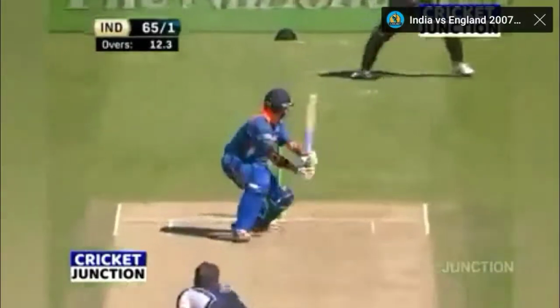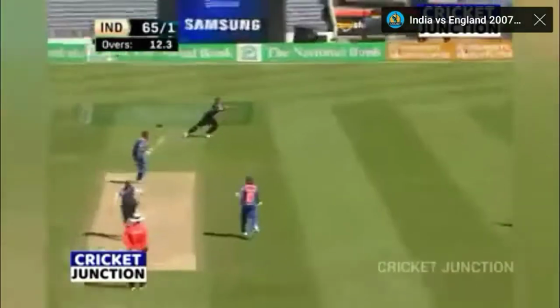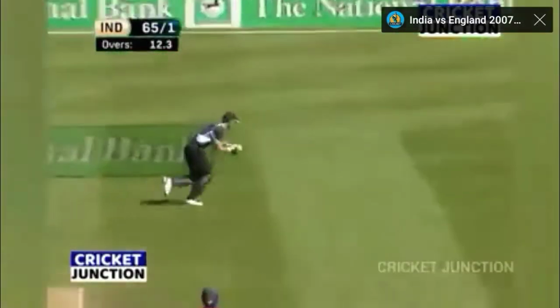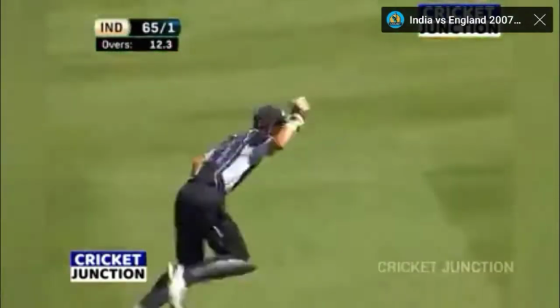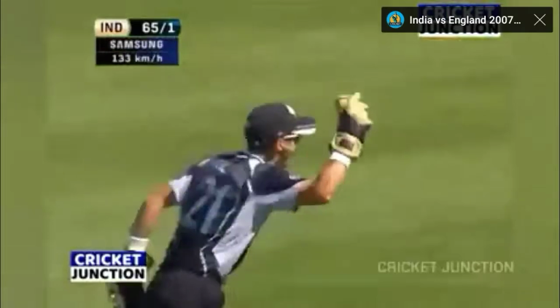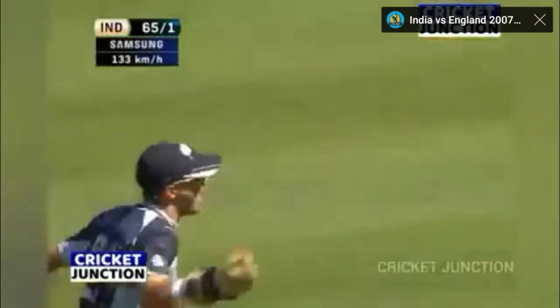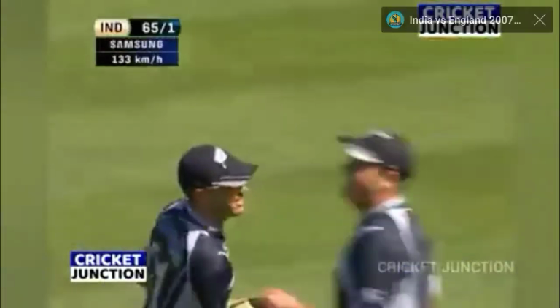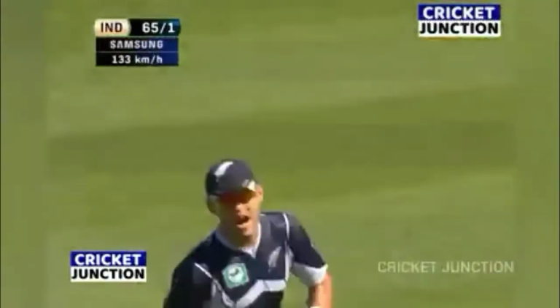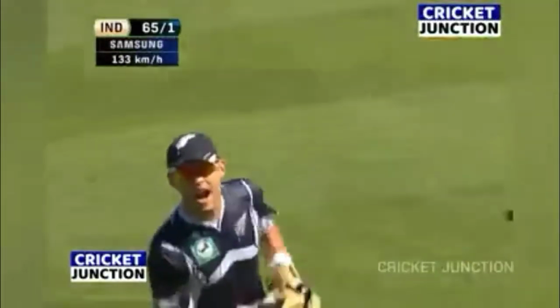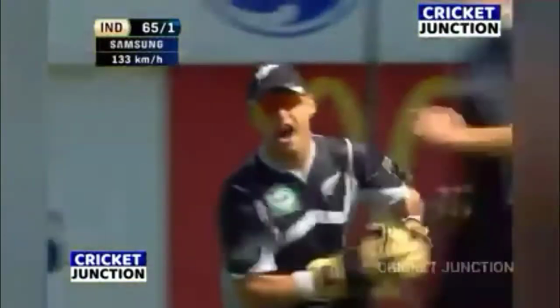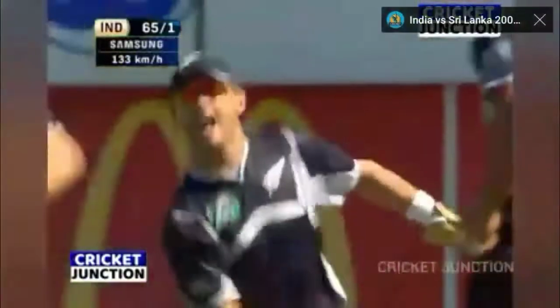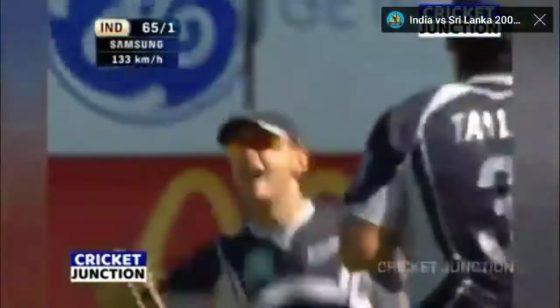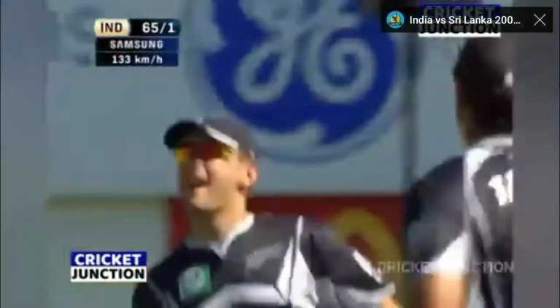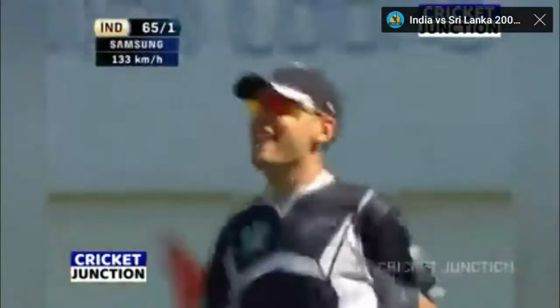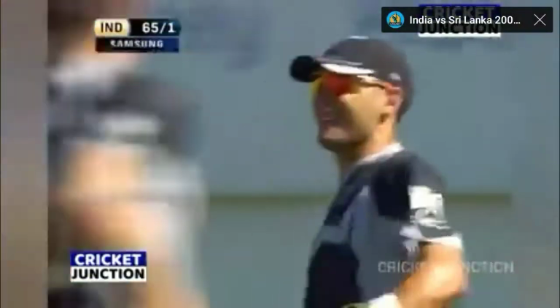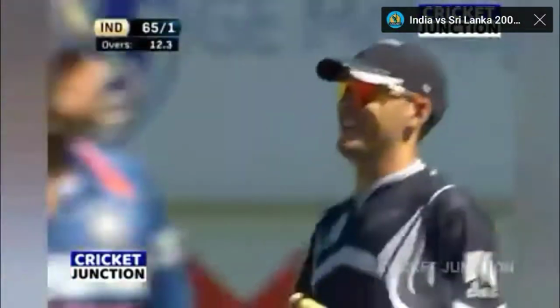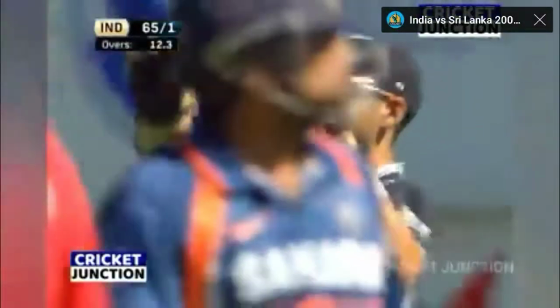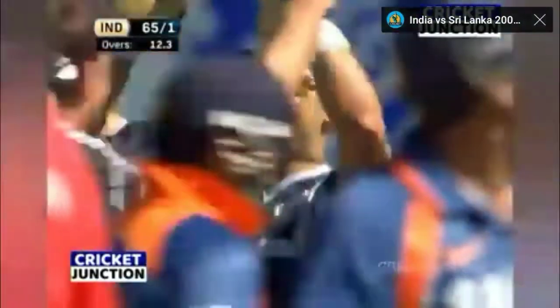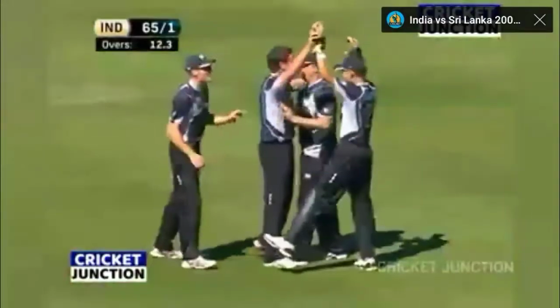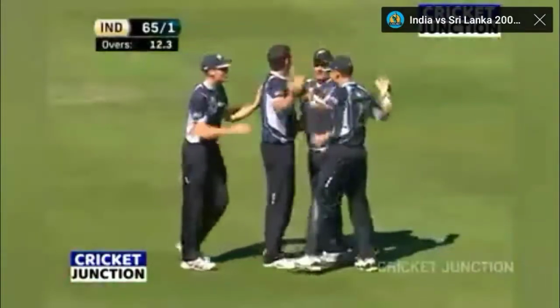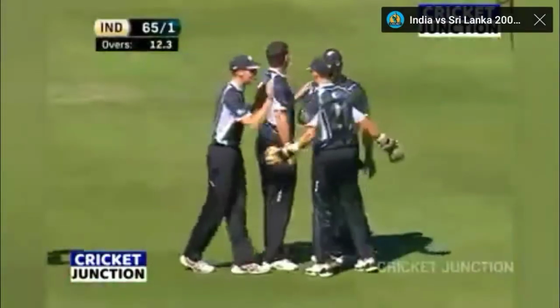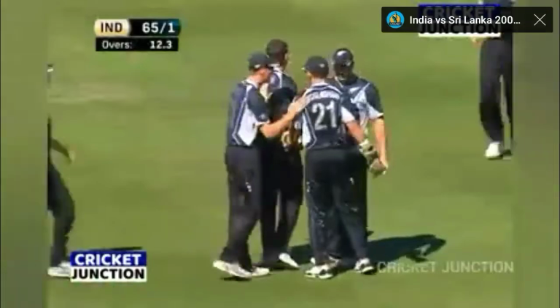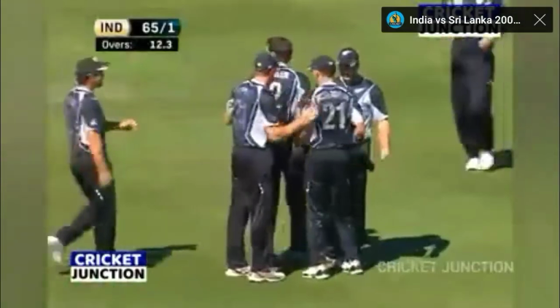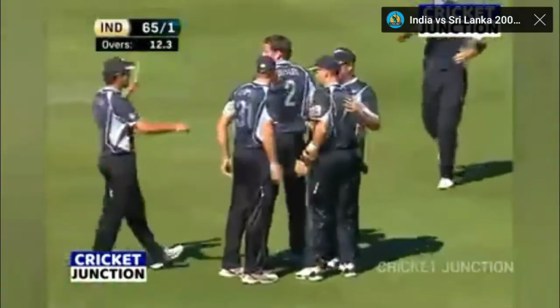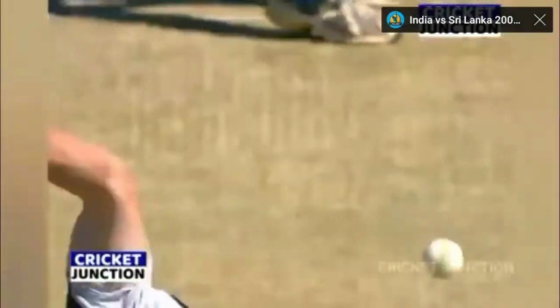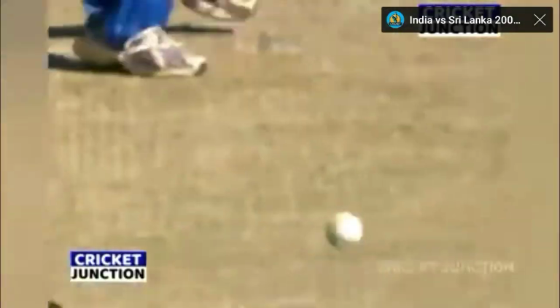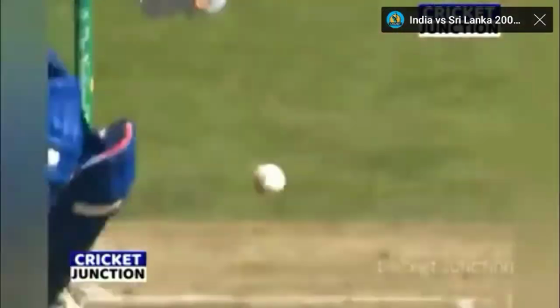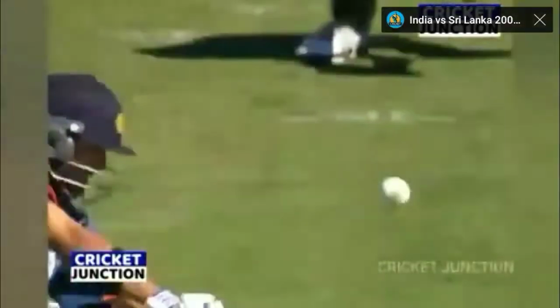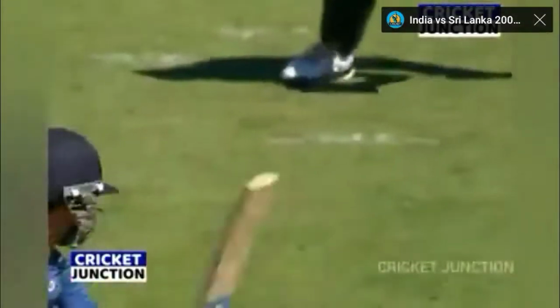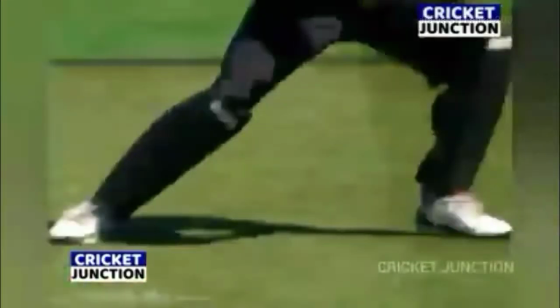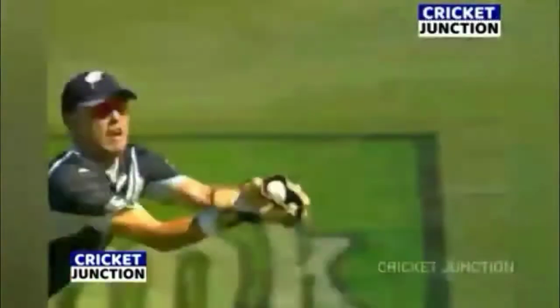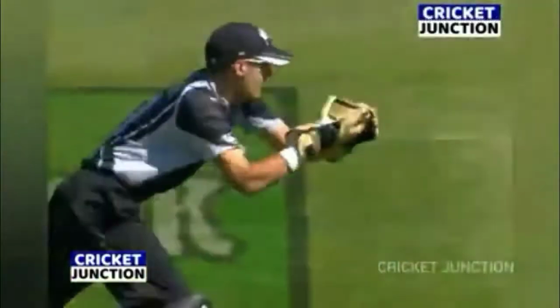It's an edge and Butler strikes! Gambier looking to play that favoured little dab shot, gets it horribly wrong. A good catch — good length from Butler, good line.